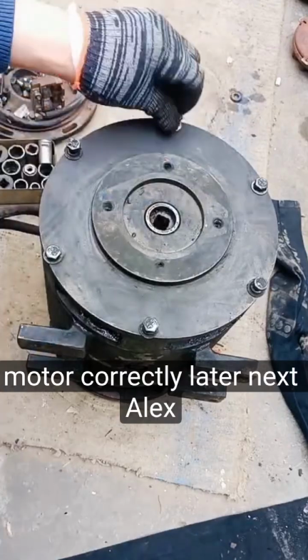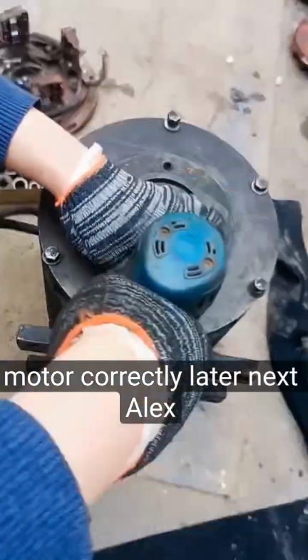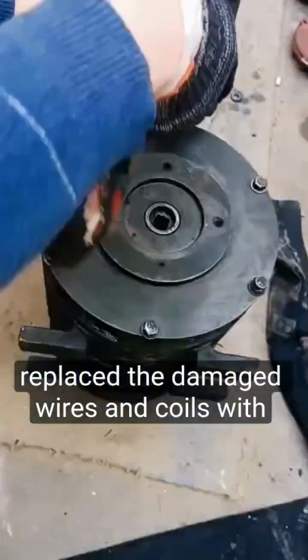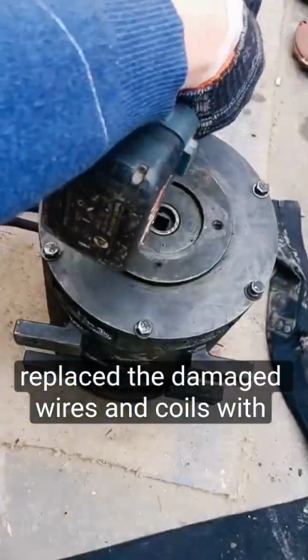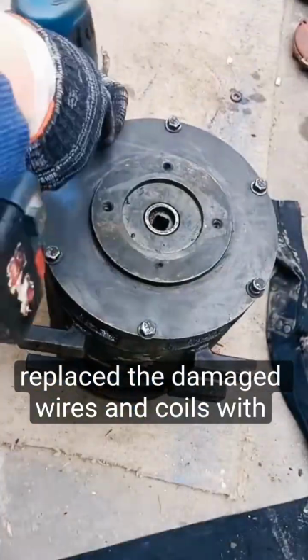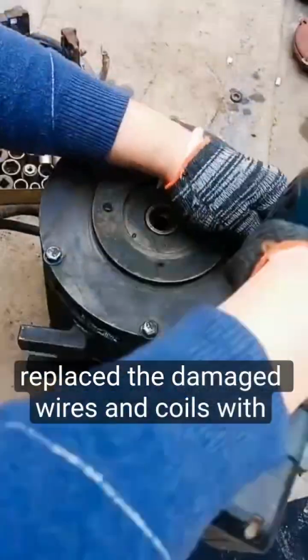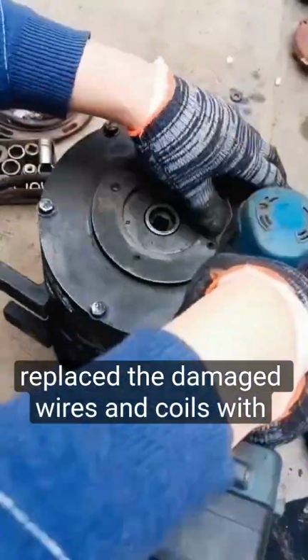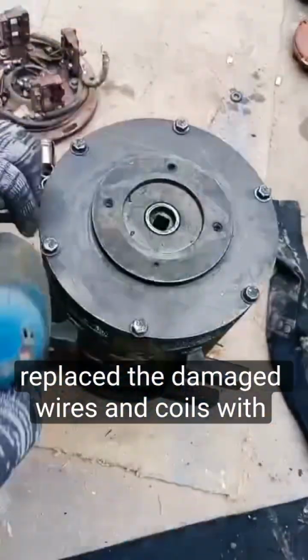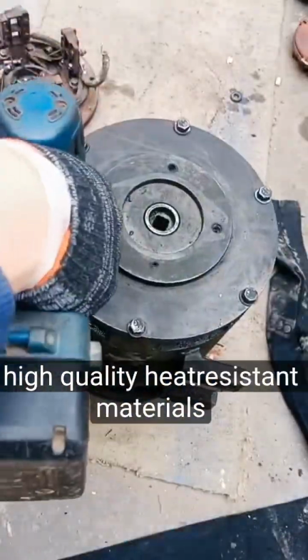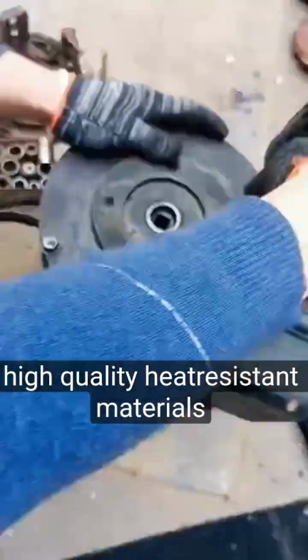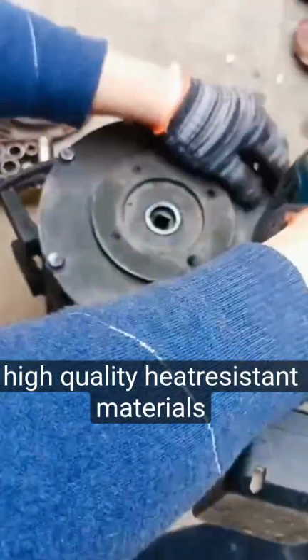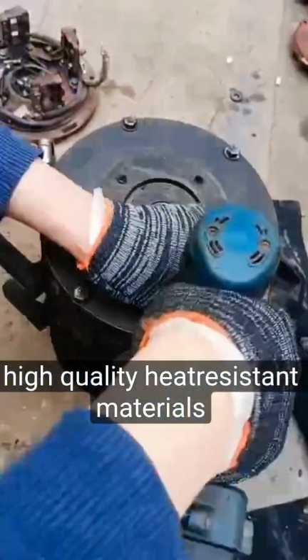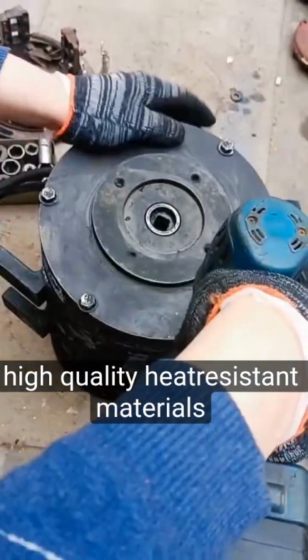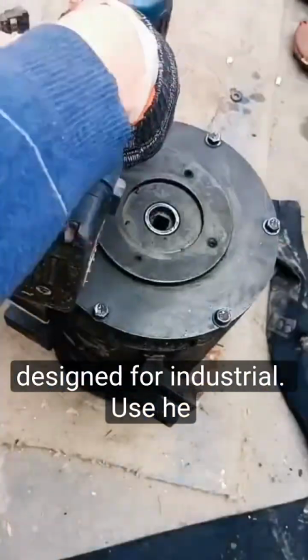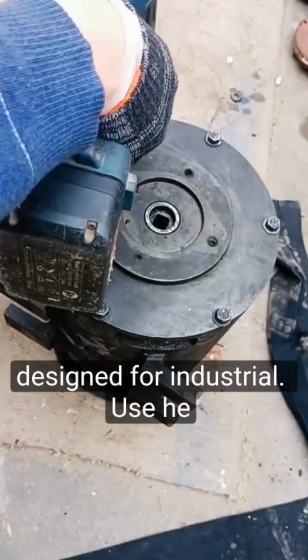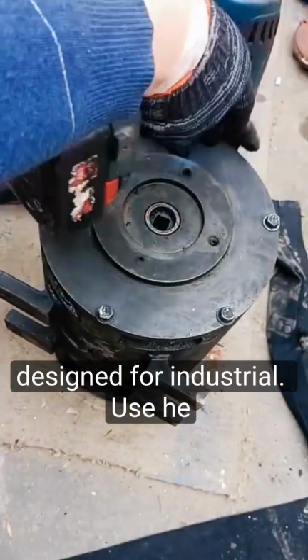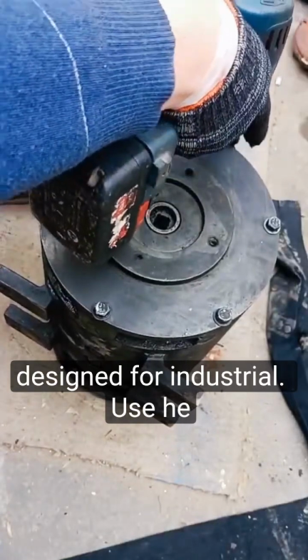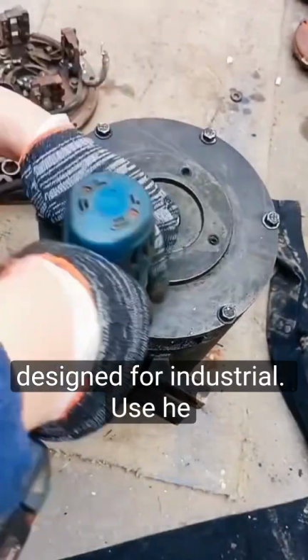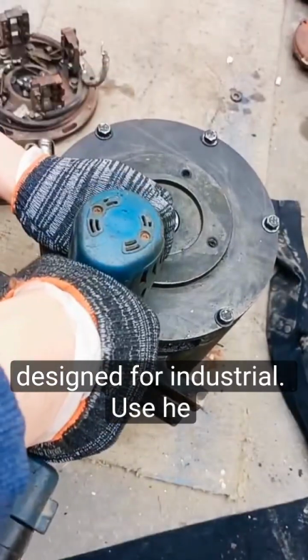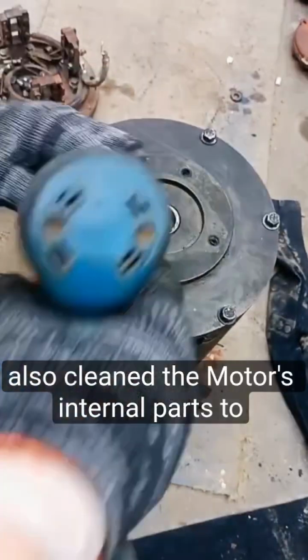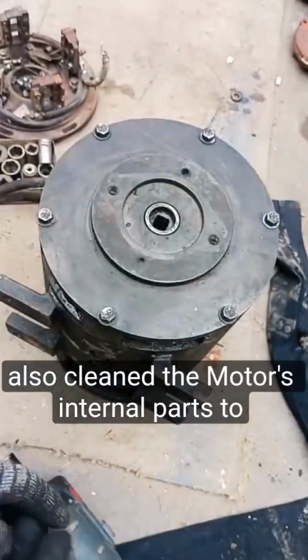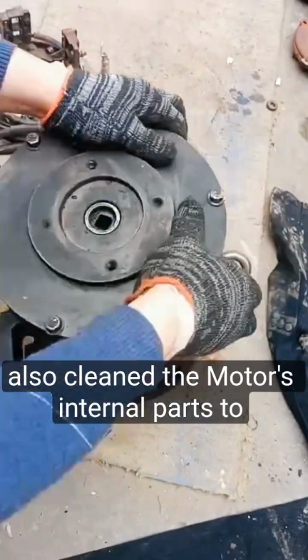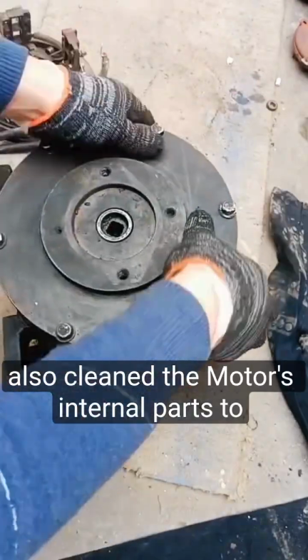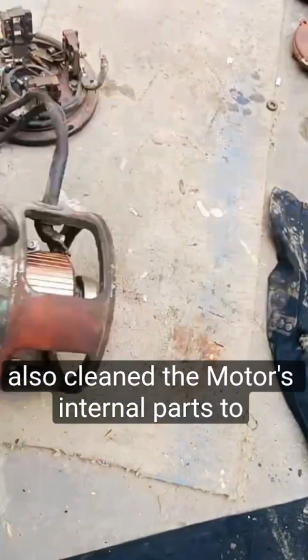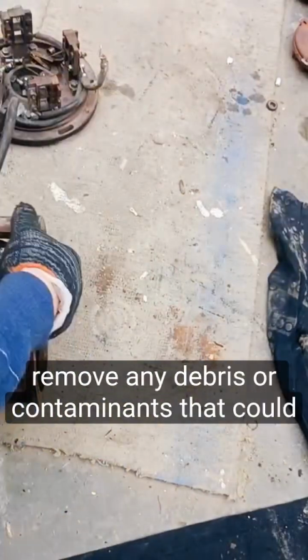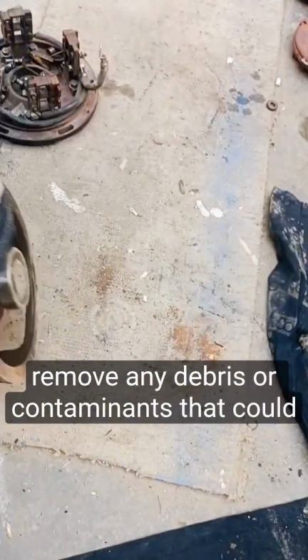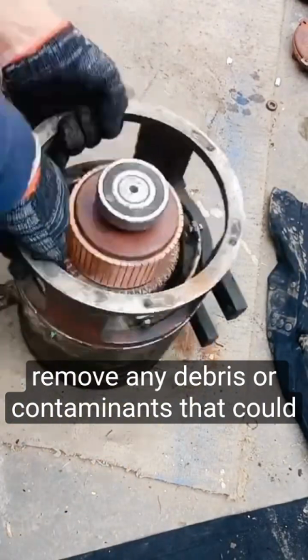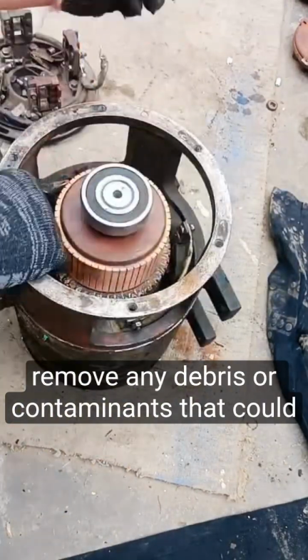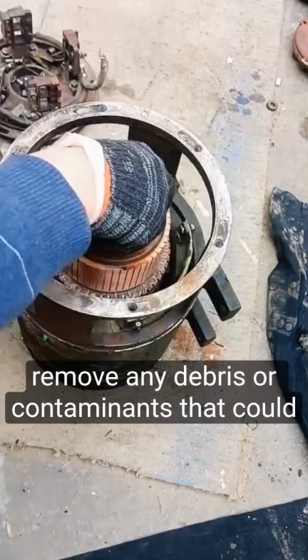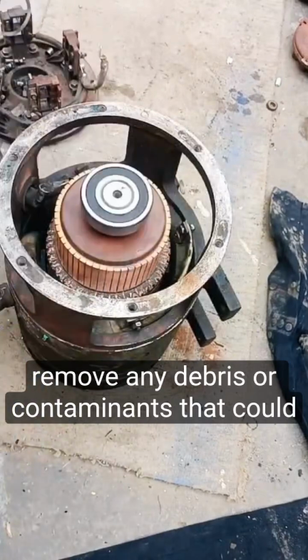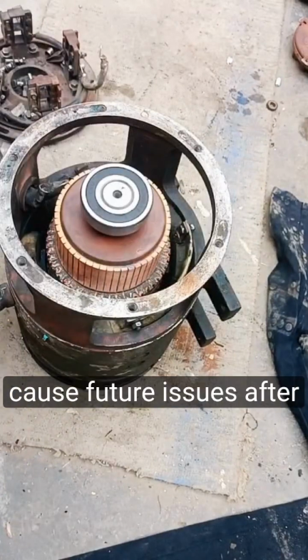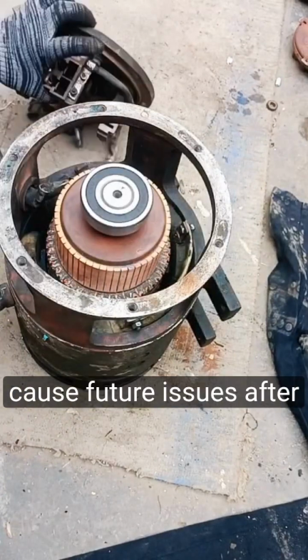Next, Alex replaced the damaged wires and coils with high-quality, heat-resistant materials designed for industrial use. He also cleaned the motor's internal parts to remove any debris or contaminants that could cause future issues.